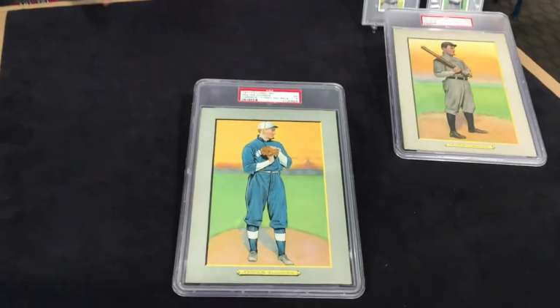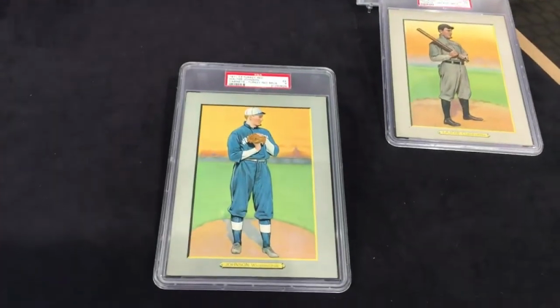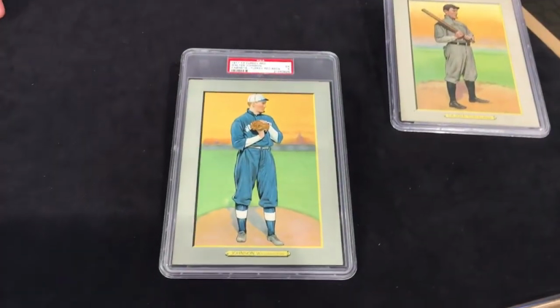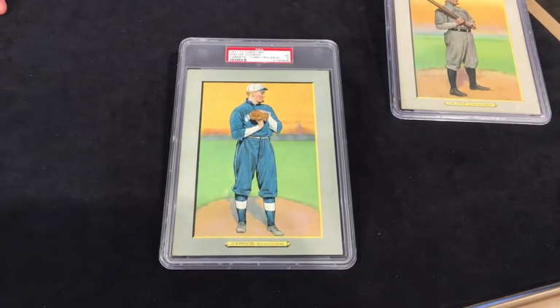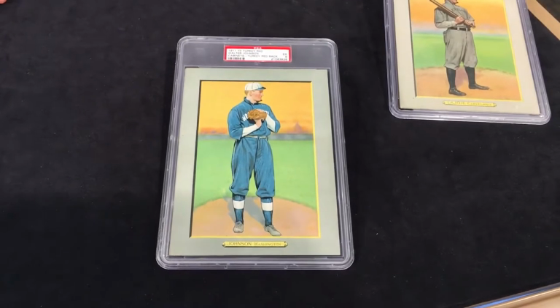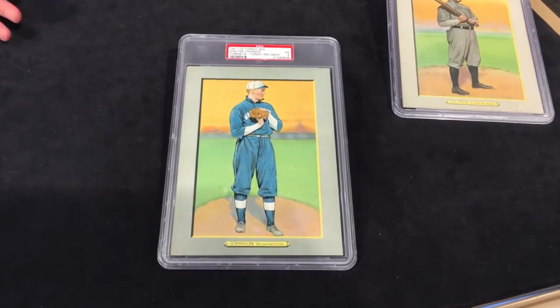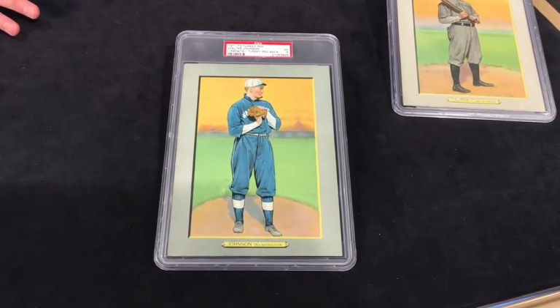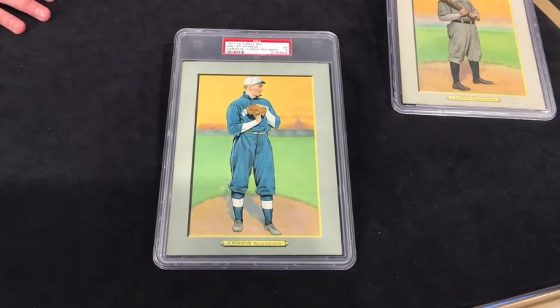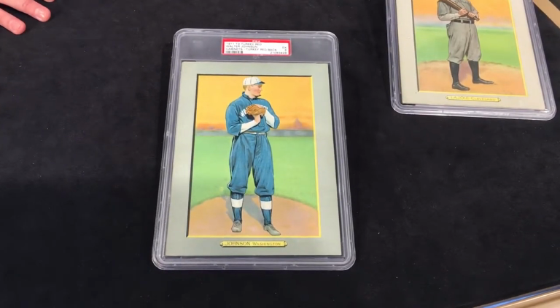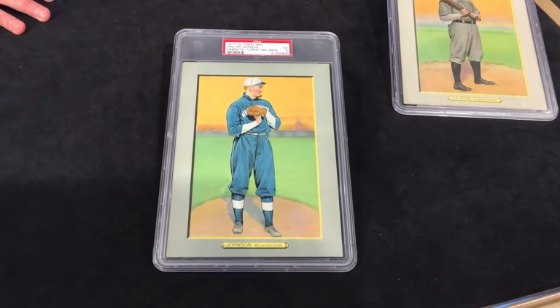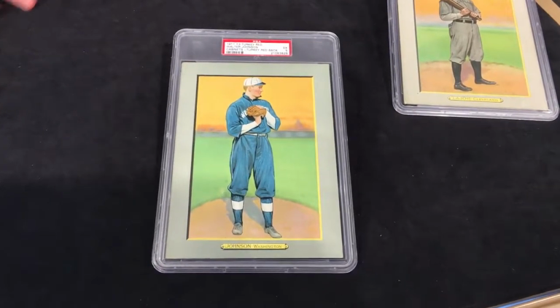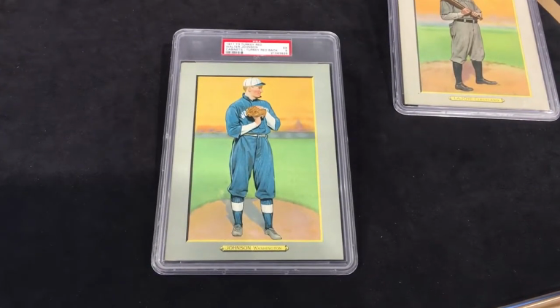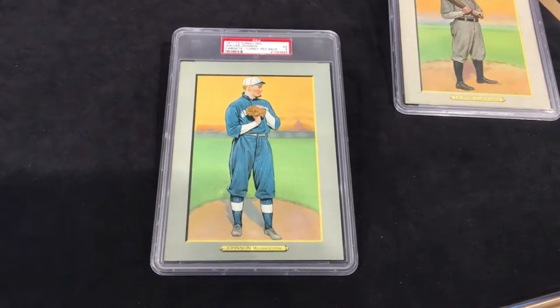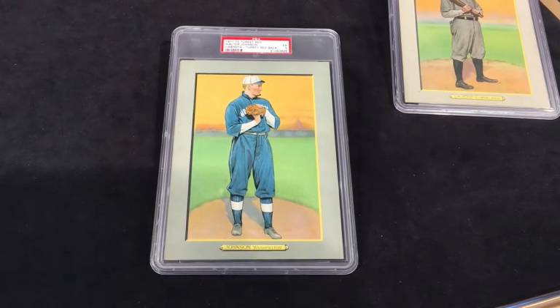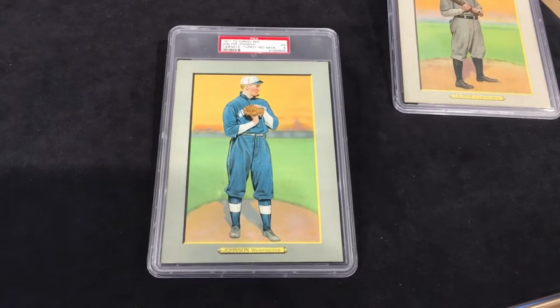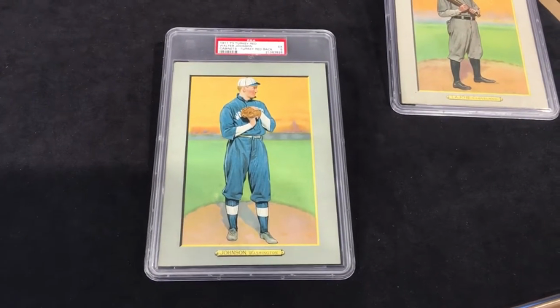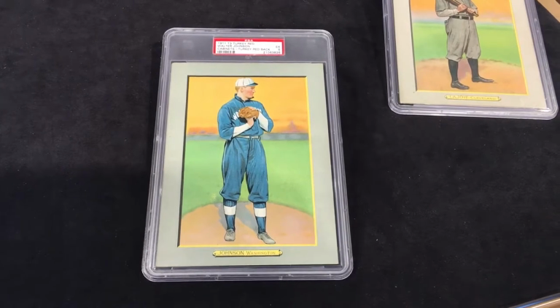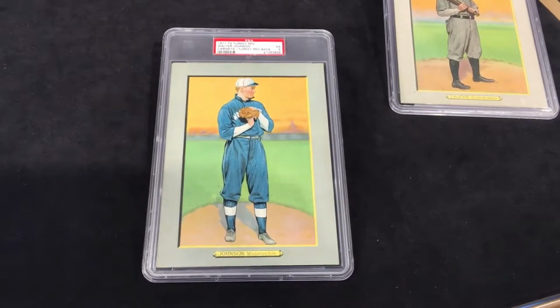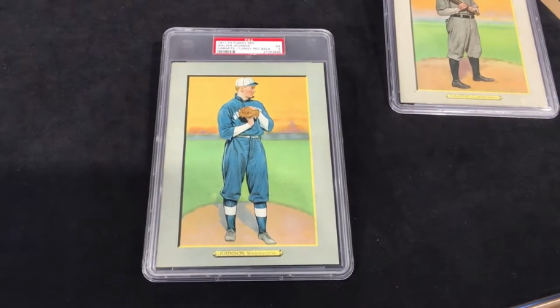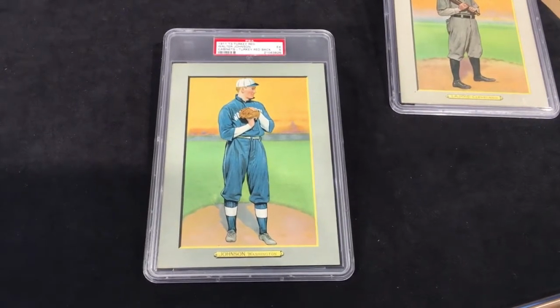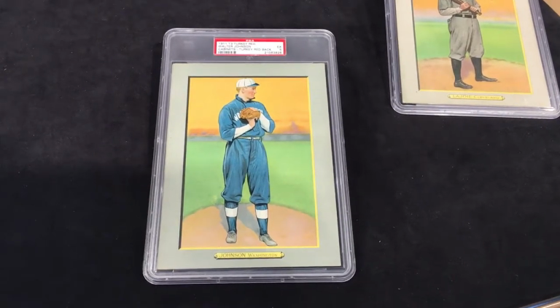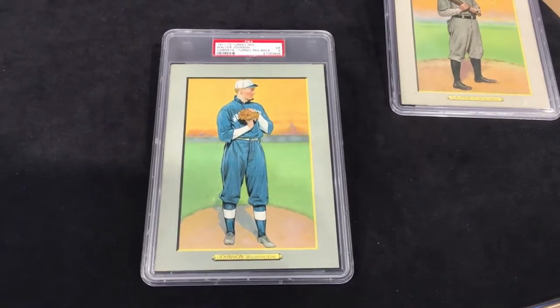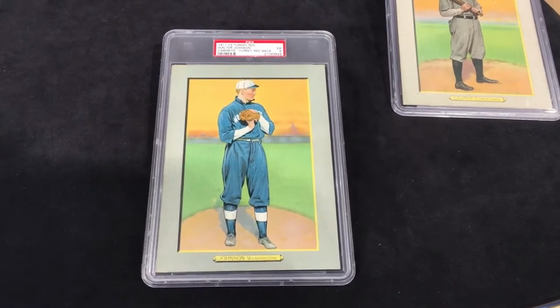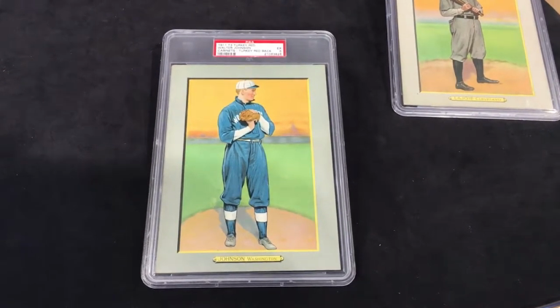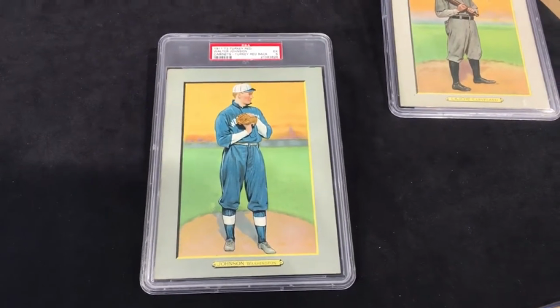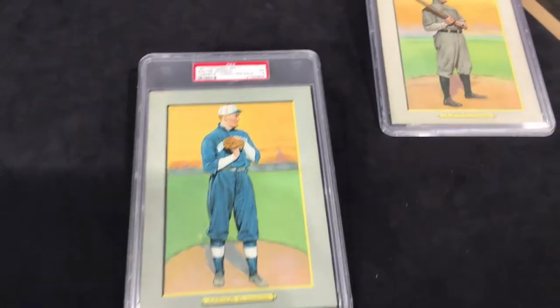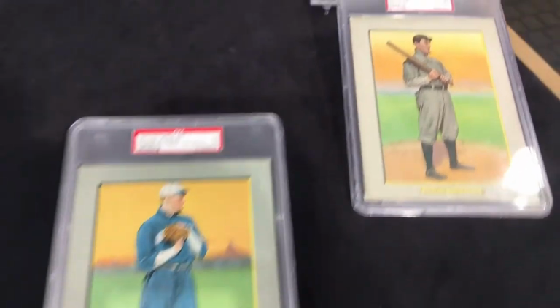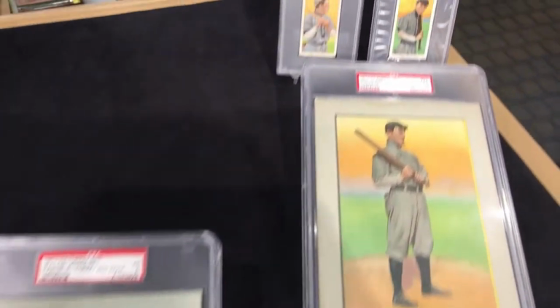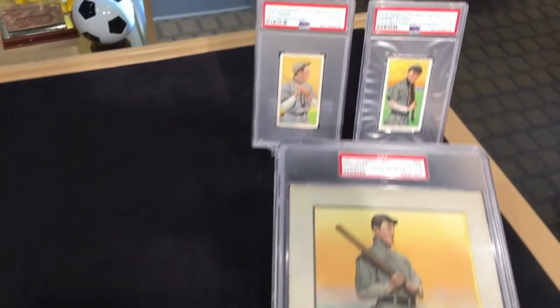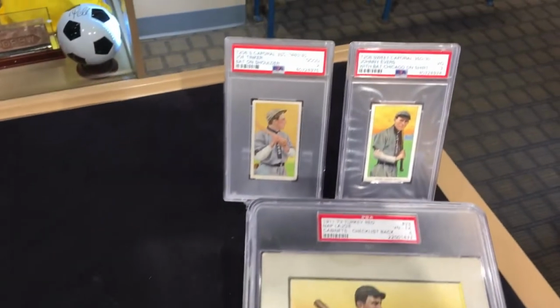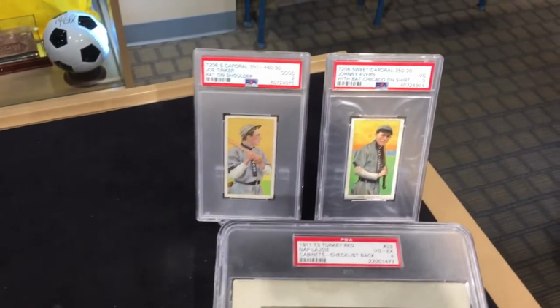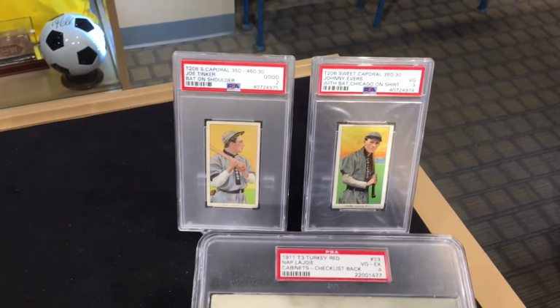Immediately you'll notice the size on this. This is what they call a cabinet card — a lot bigger than the tobacco cards at the time, the T206s, T205s — way bigger. If you pan up here you'll see these are some T206s, way smaller.